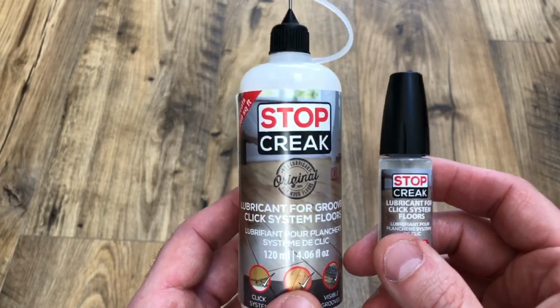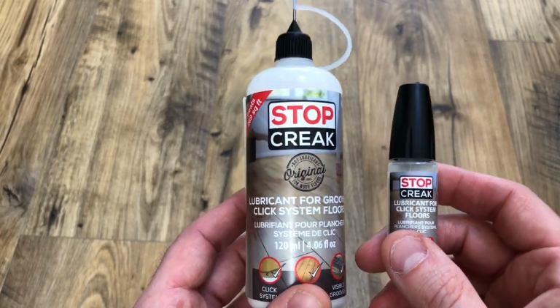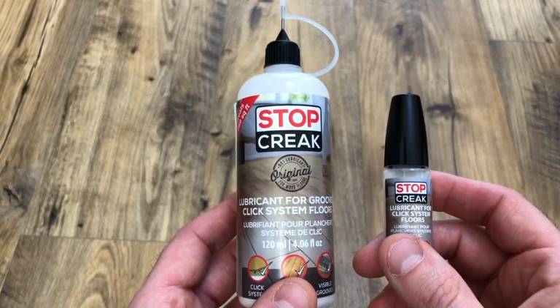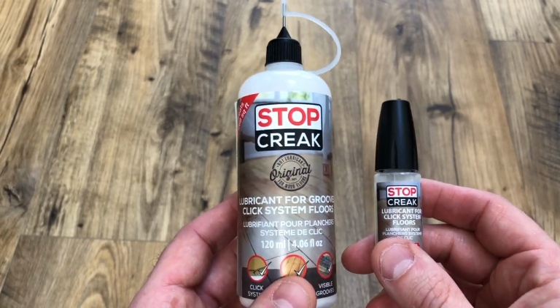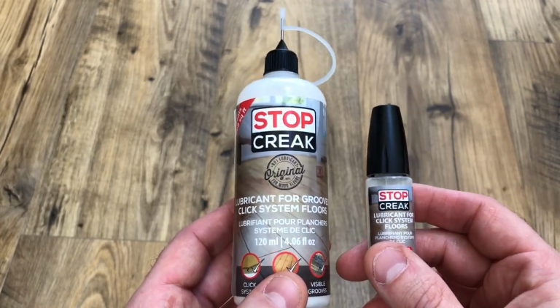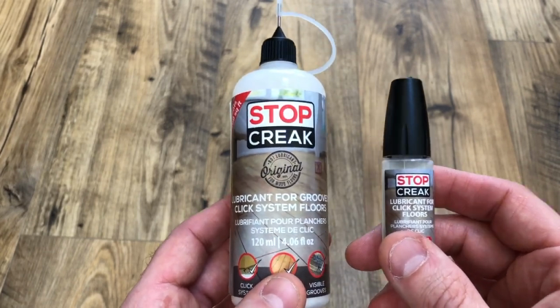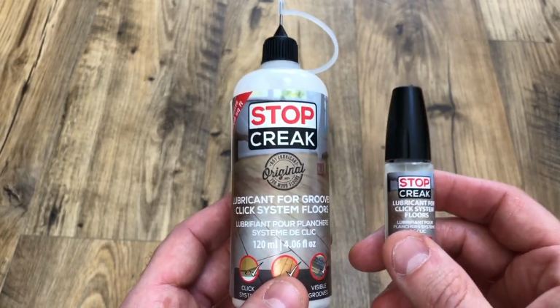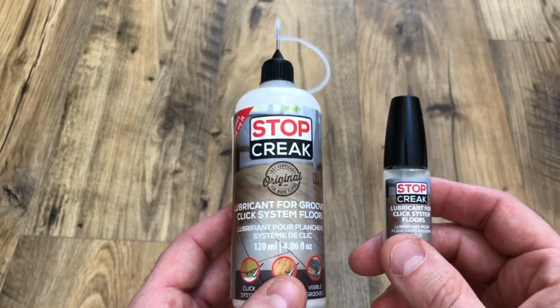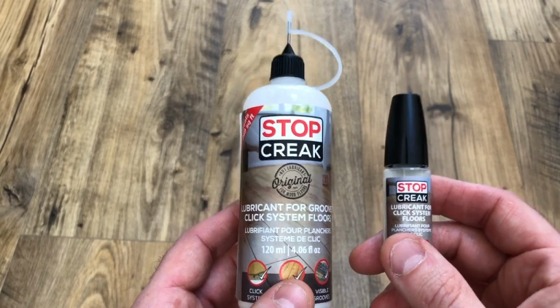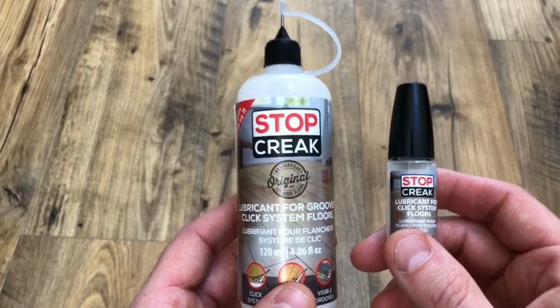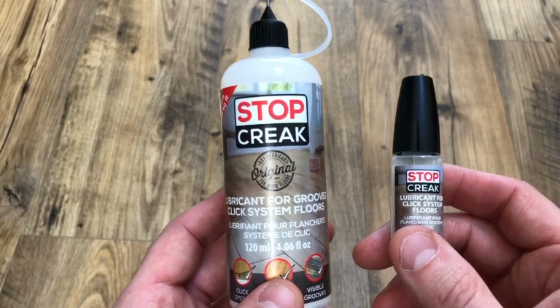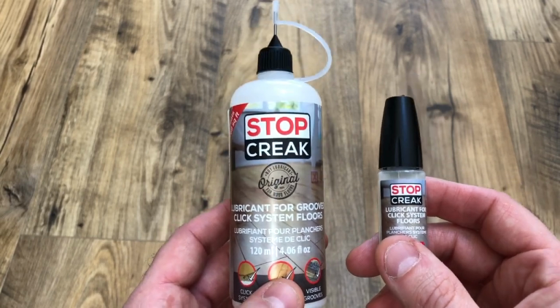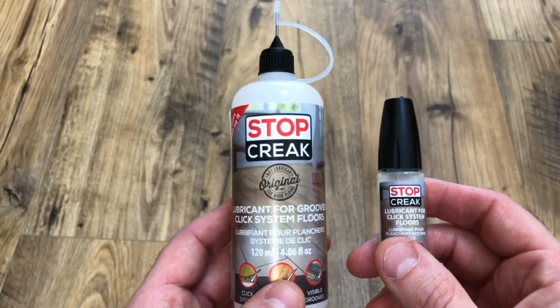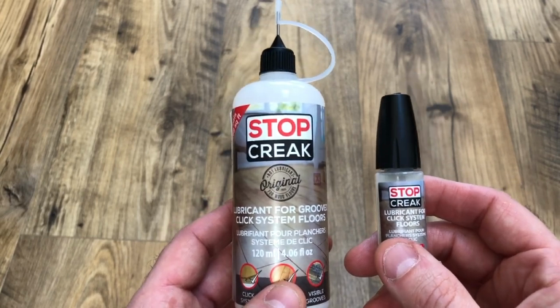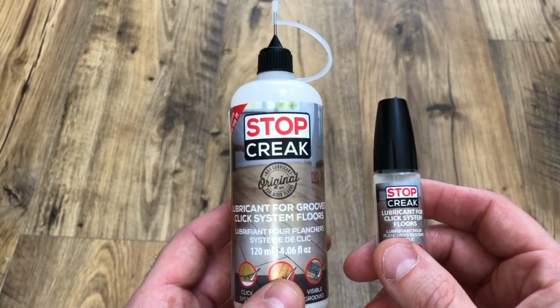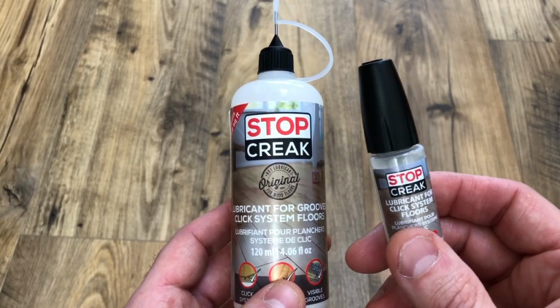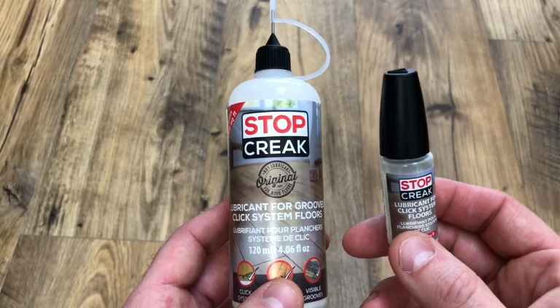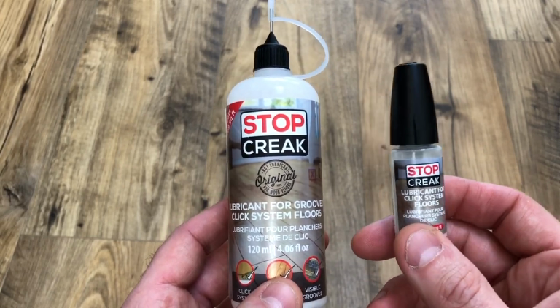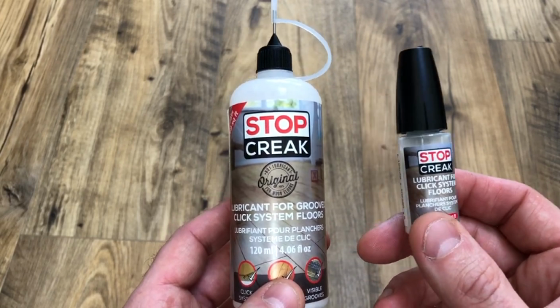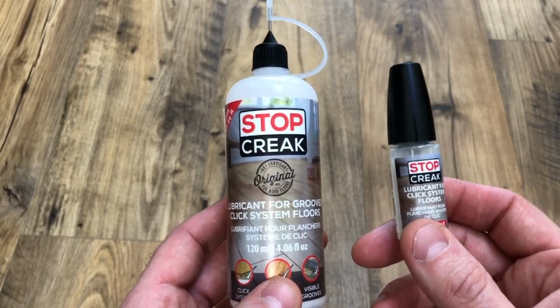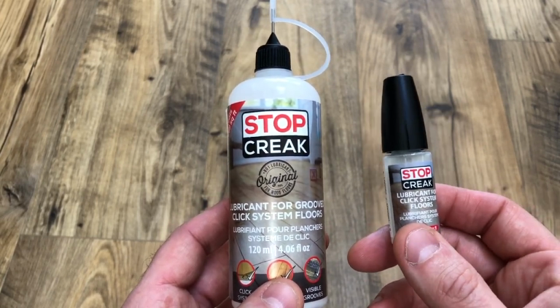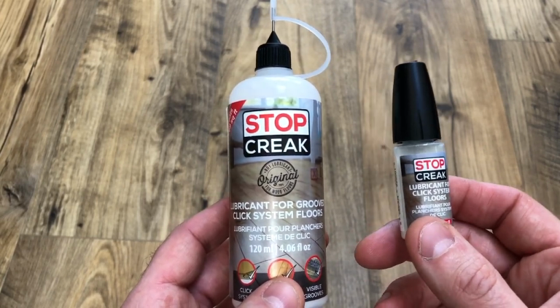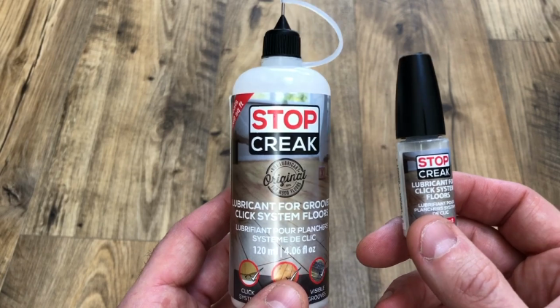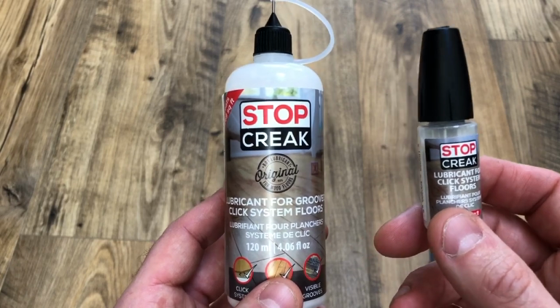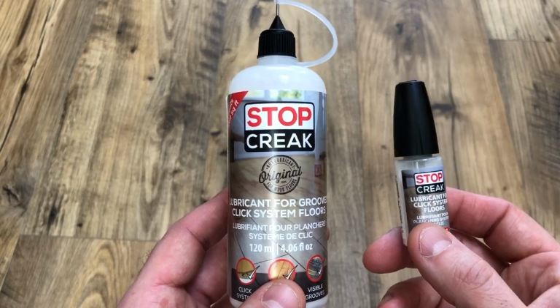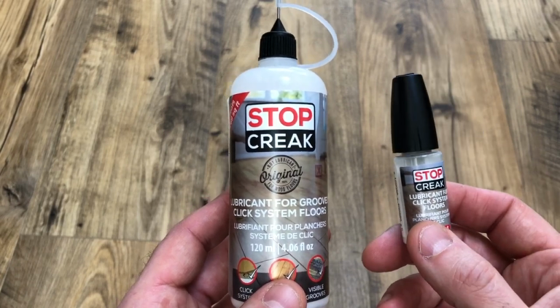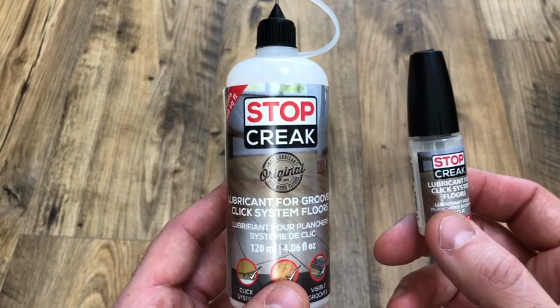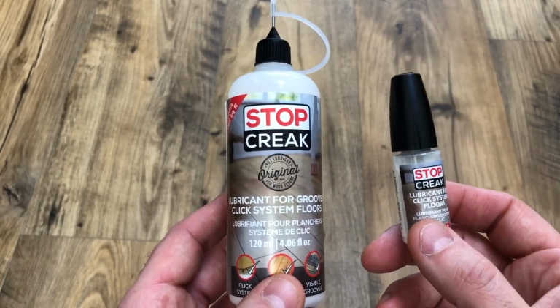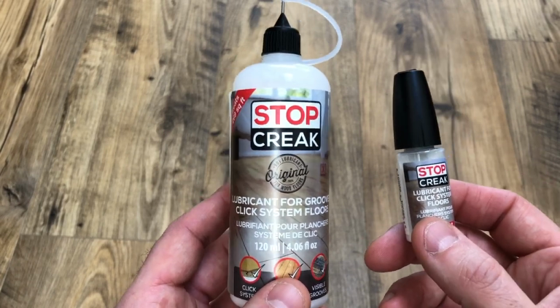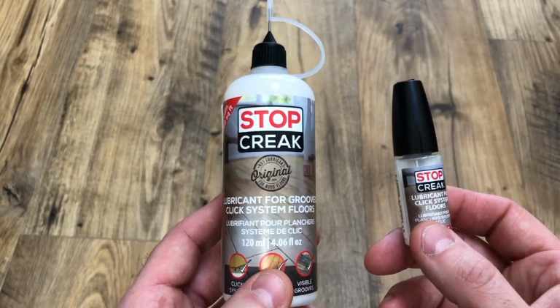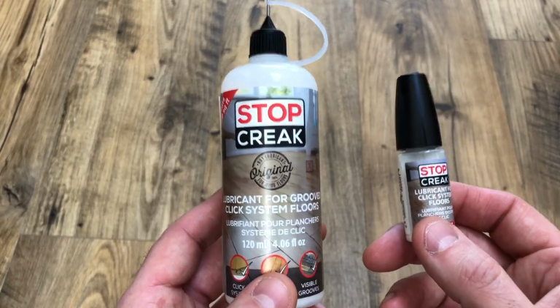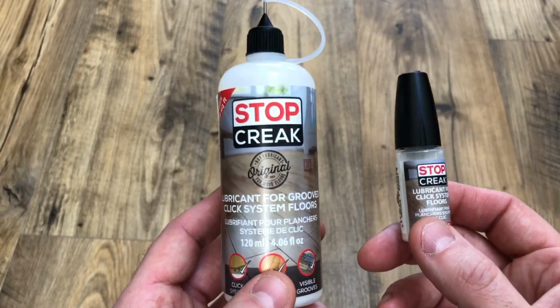And even on click system floors, Stop Creek won't always be the solution, and that's why we make this small 10ml version. We recommend that you try it, see if it works, and if it does, buy more.